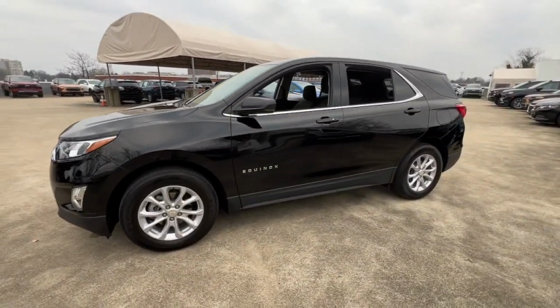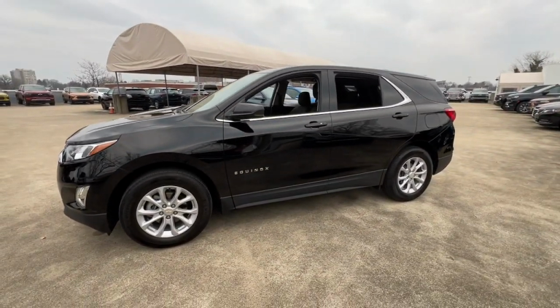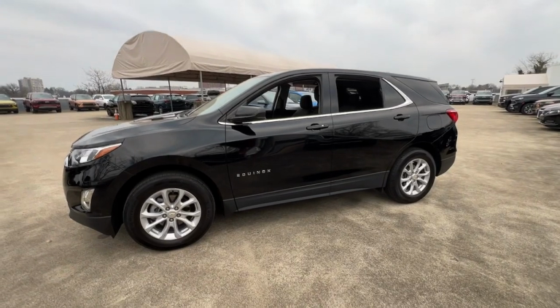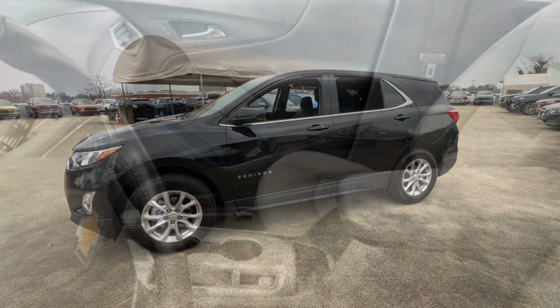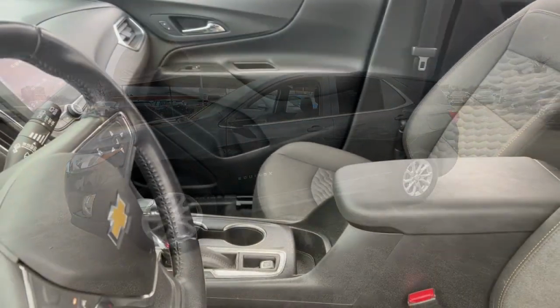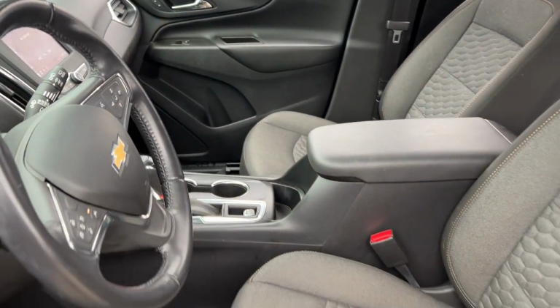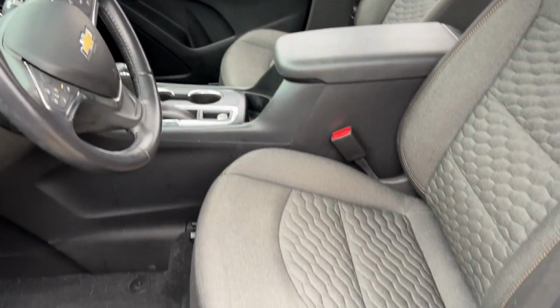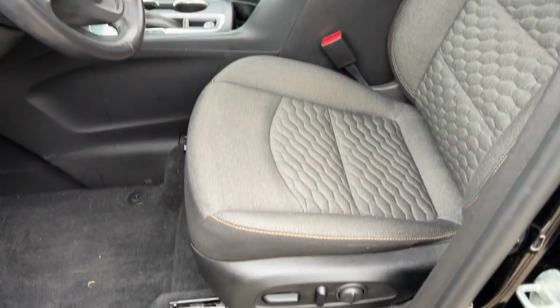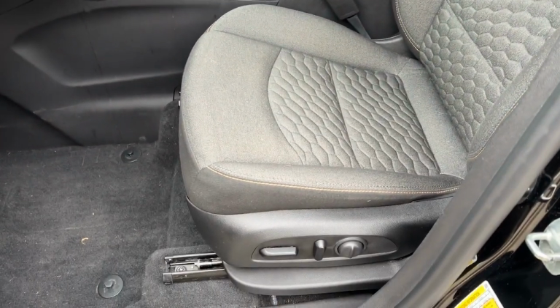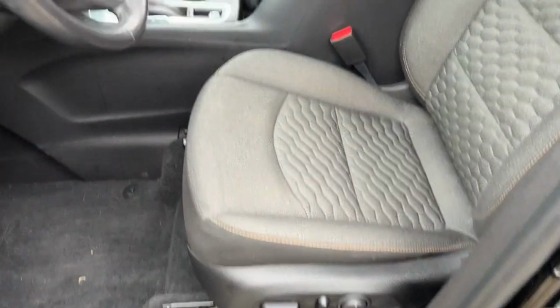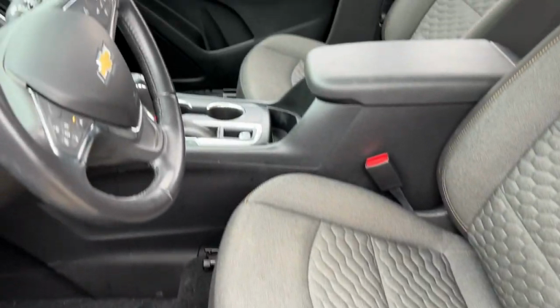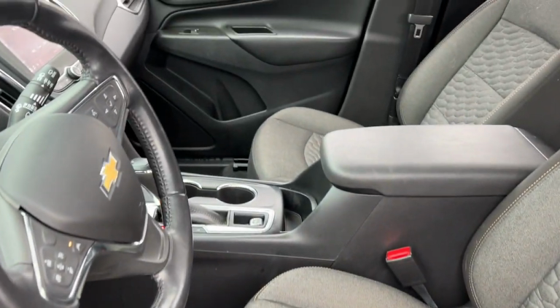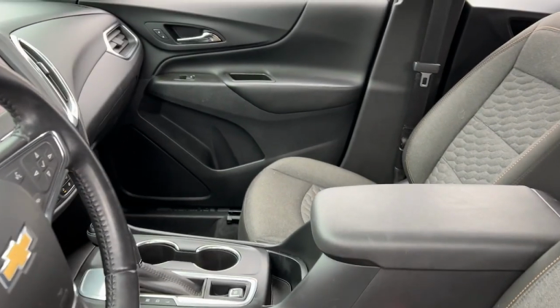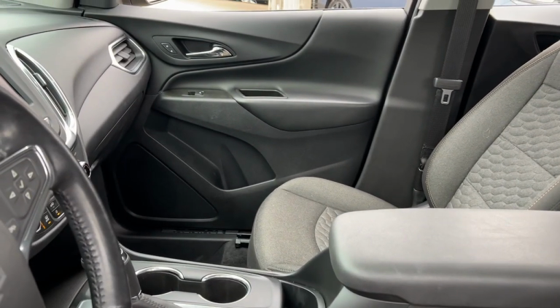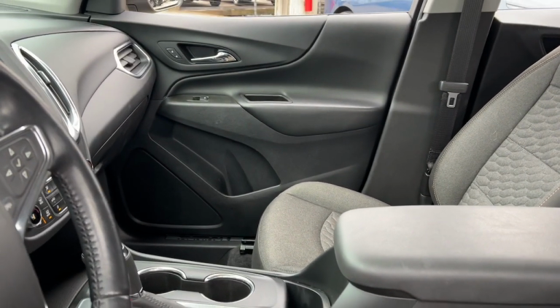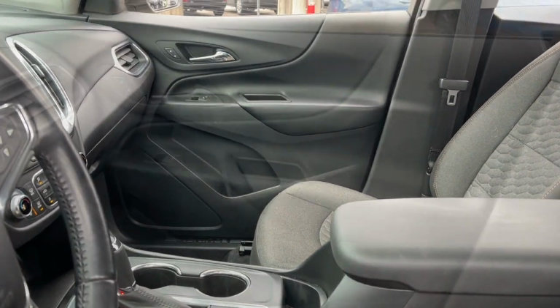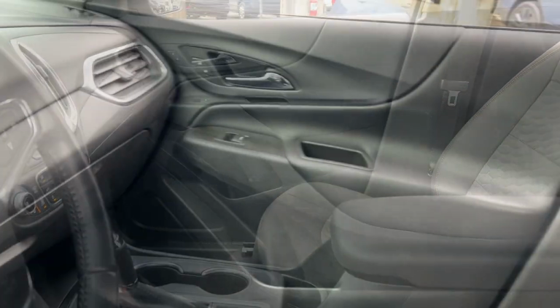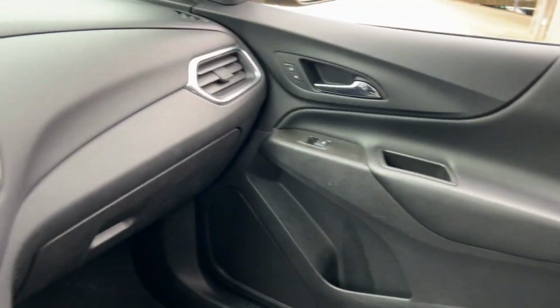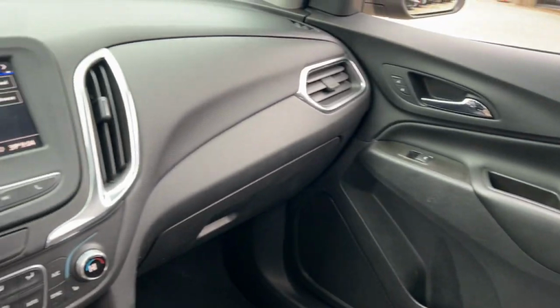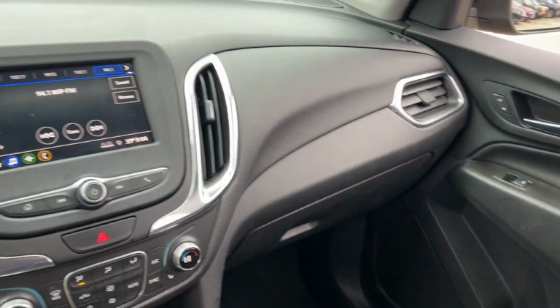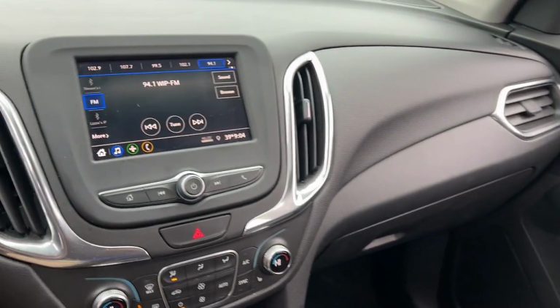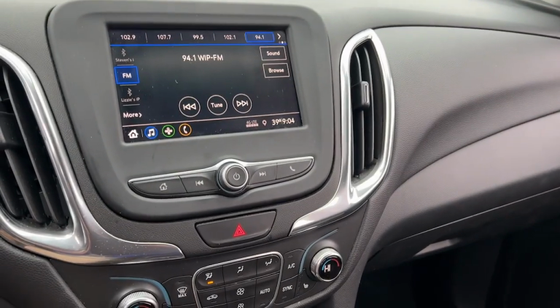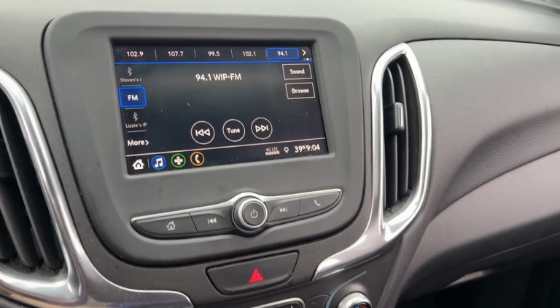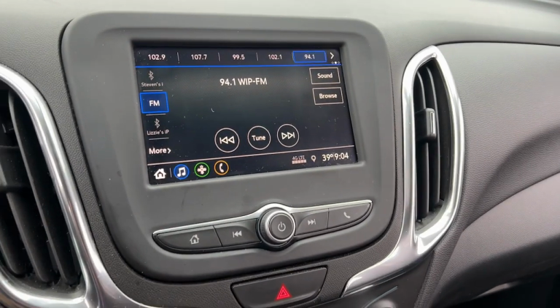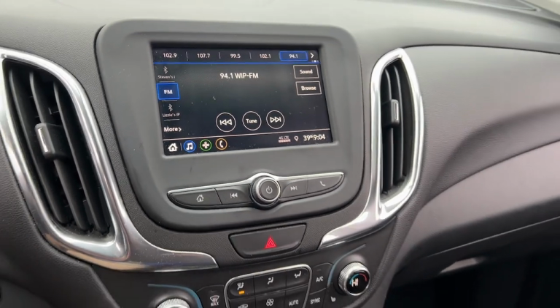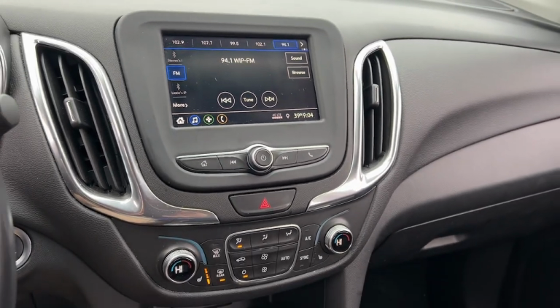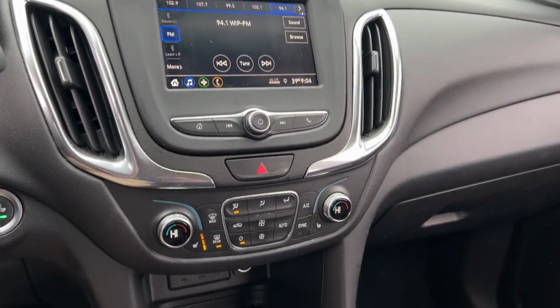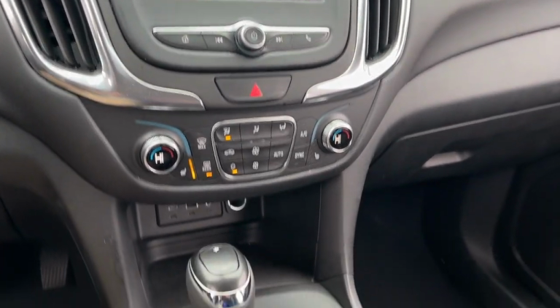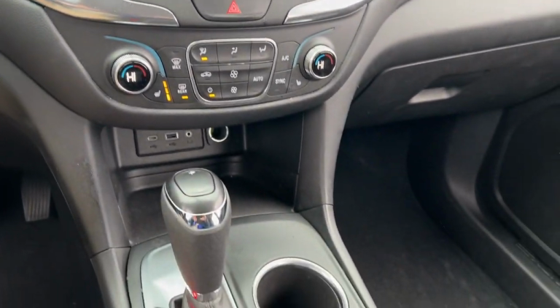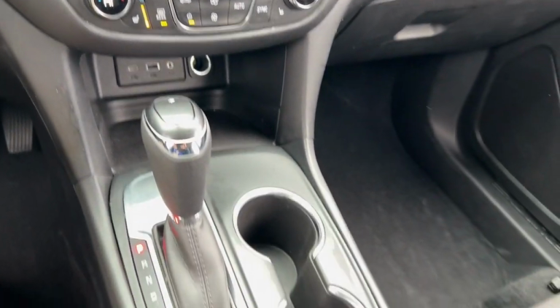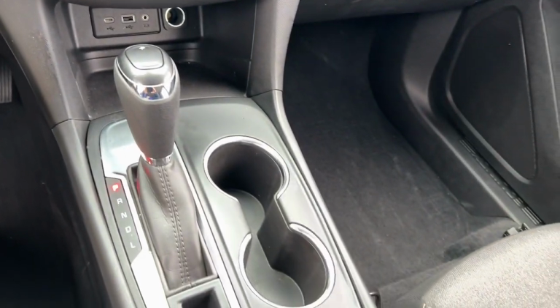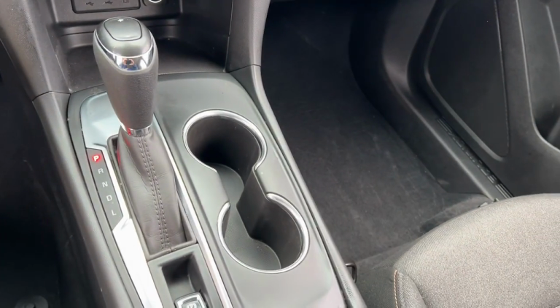The following are some of this vehicle's highlighted options: pre-collision system, lane departure warning, heated driver's seat, keyless entry, power lift gate, backup camera, keyless start, four-cylinder engine, heated mirrors, and lane keeping assist.